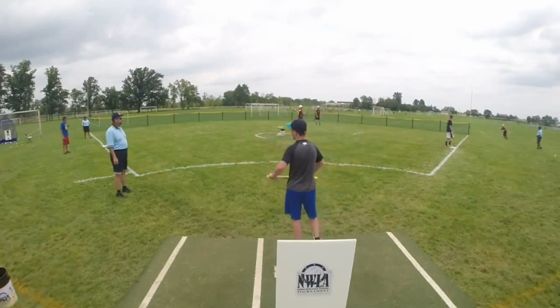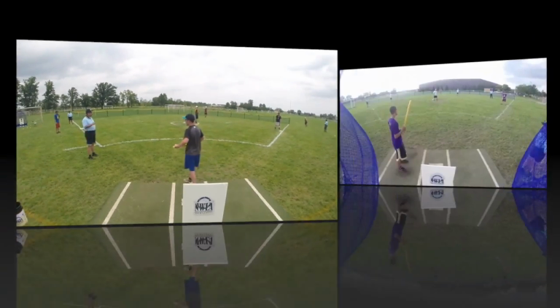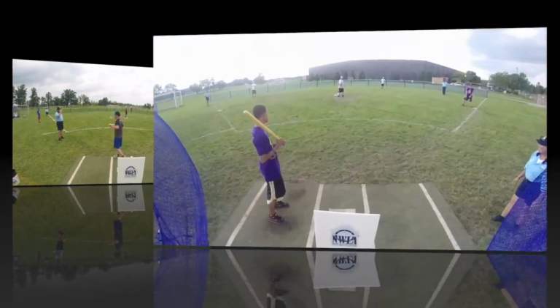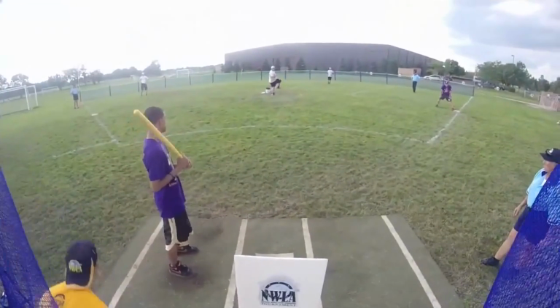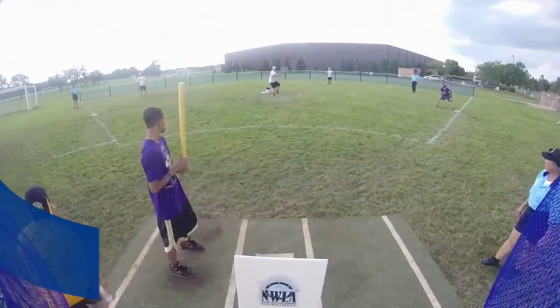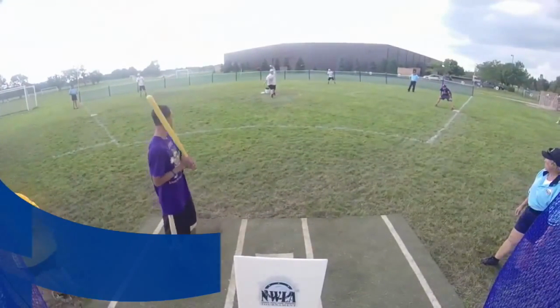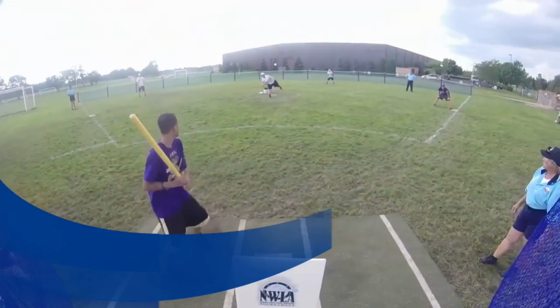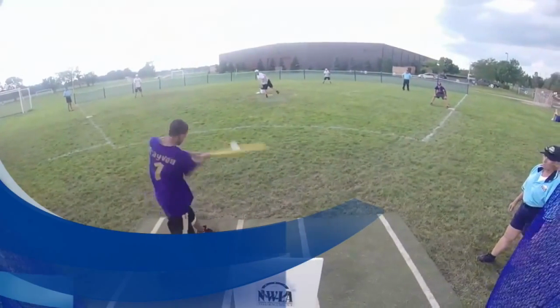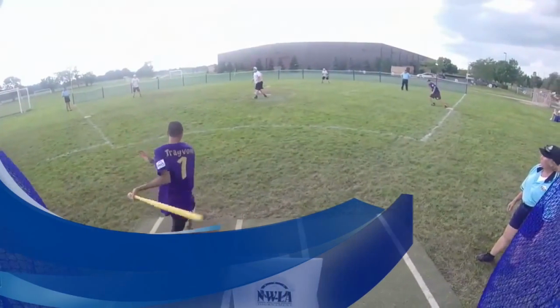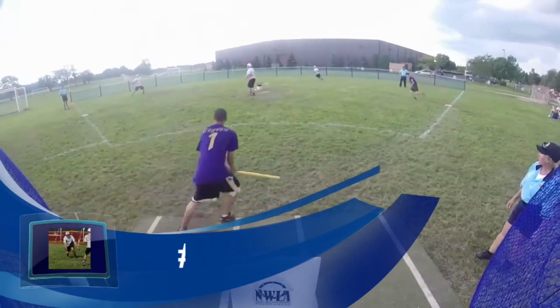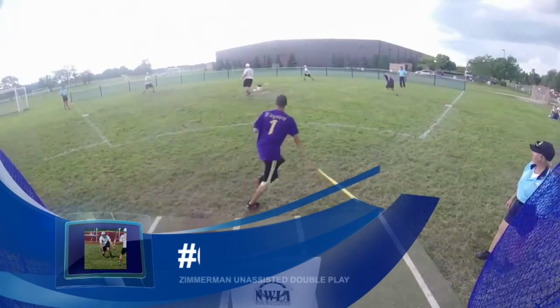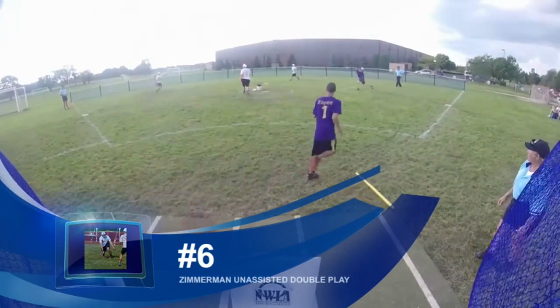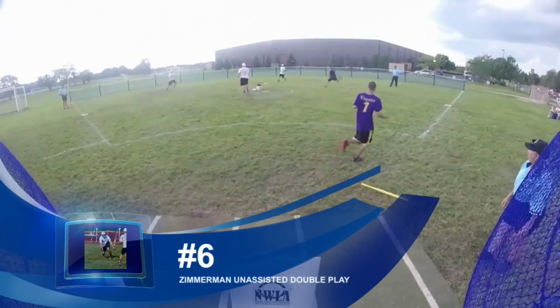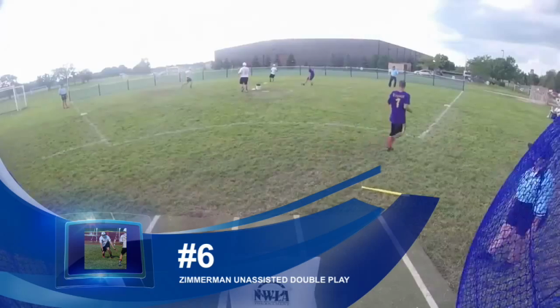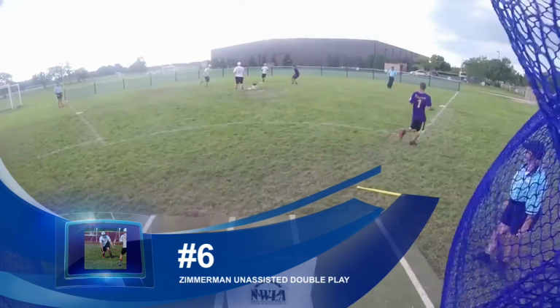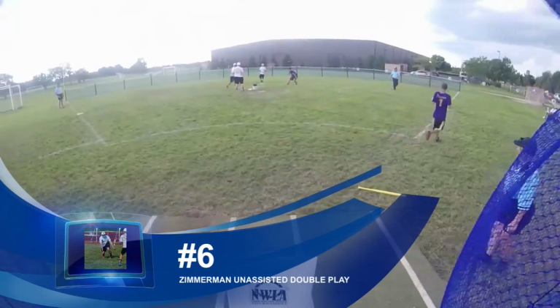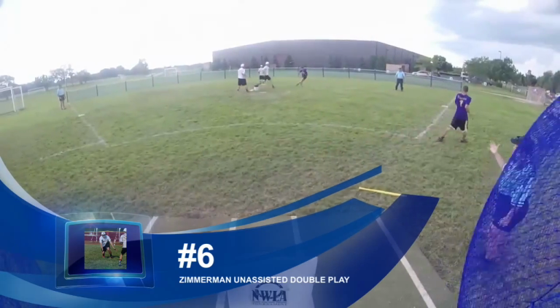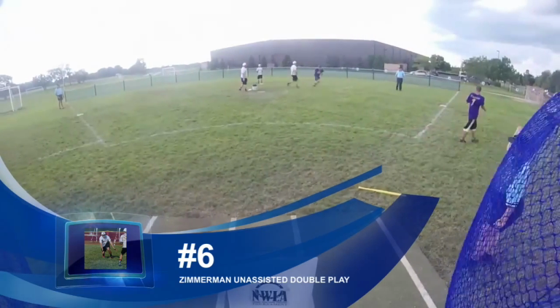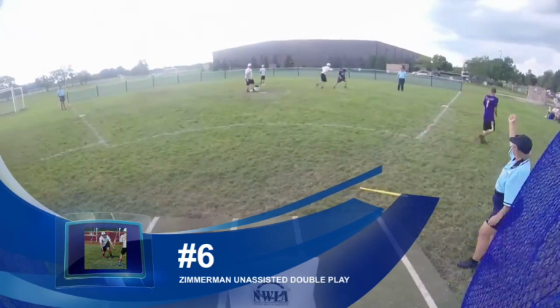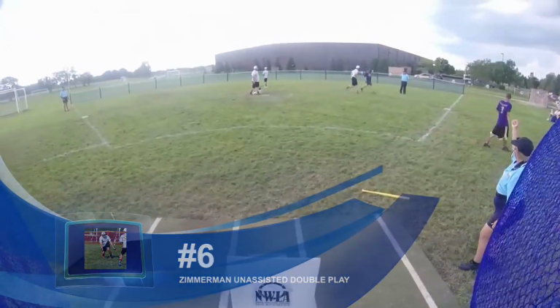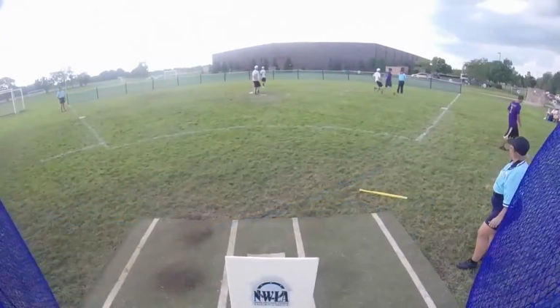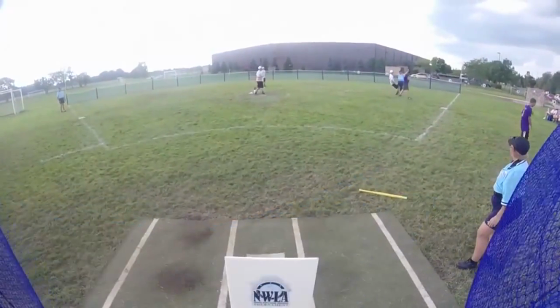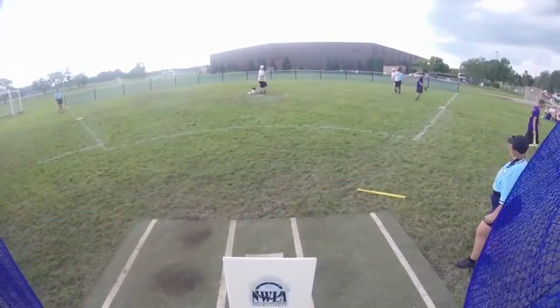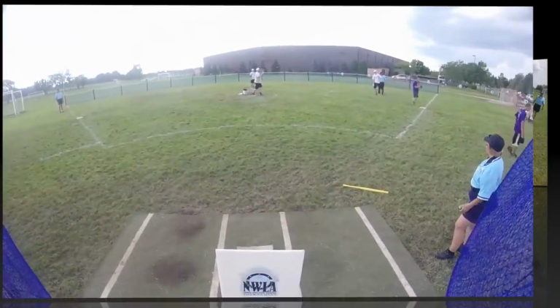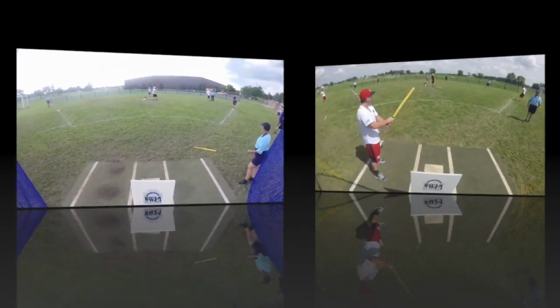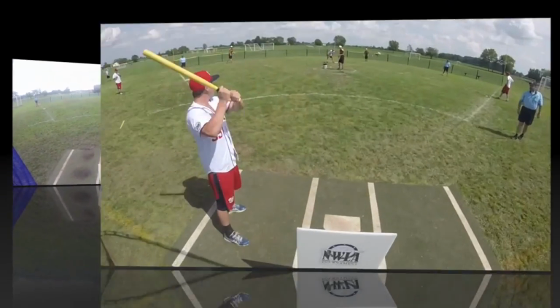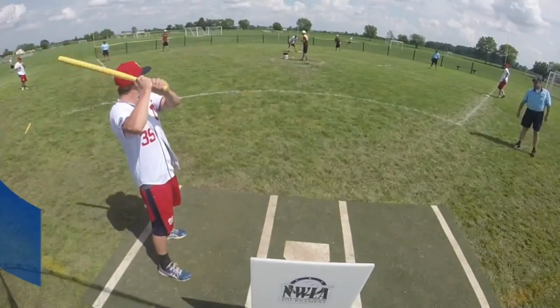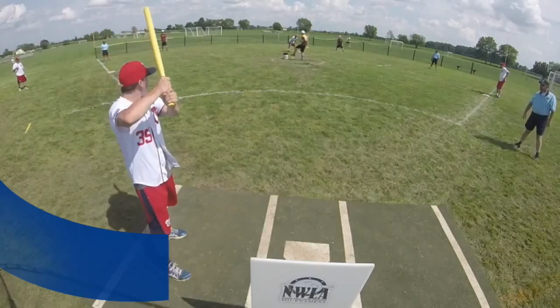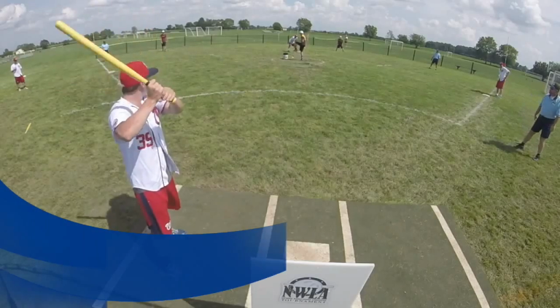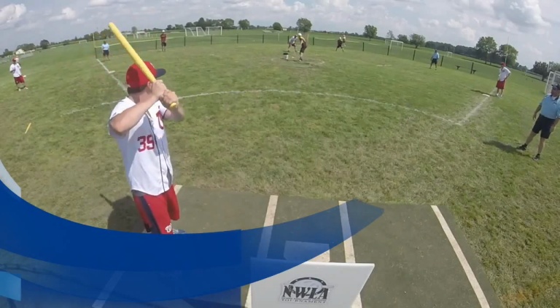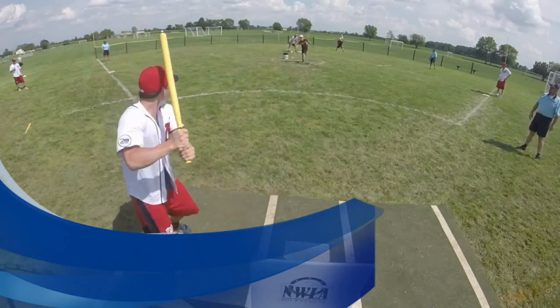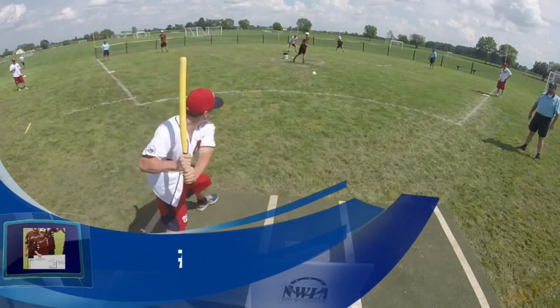Coming in at number 6 is Jay Zimmerman's unassisted double play against BWLBP.